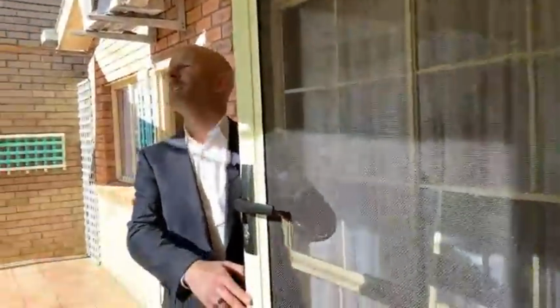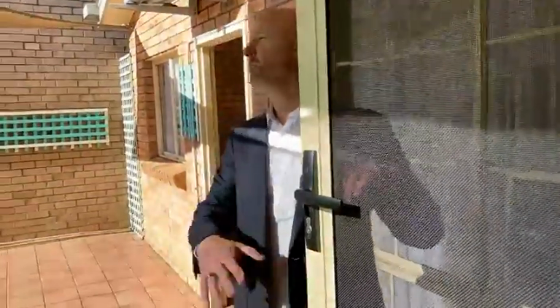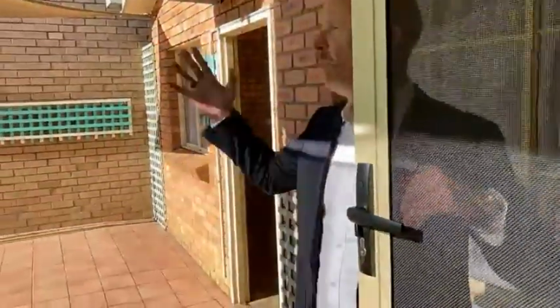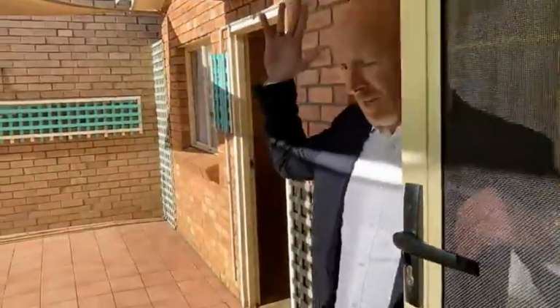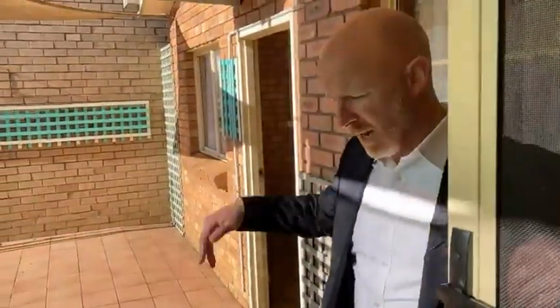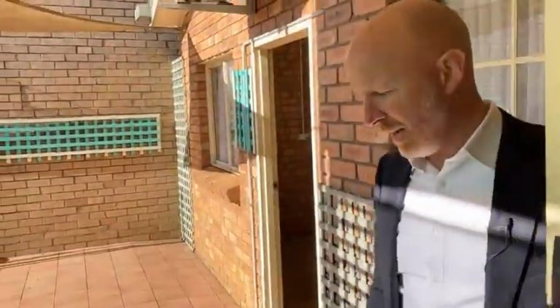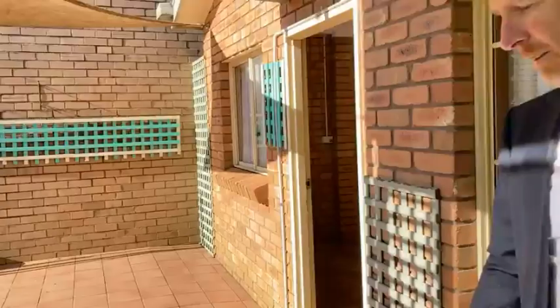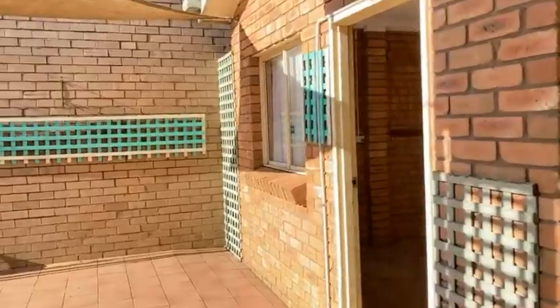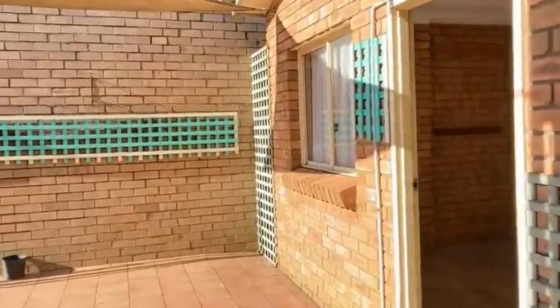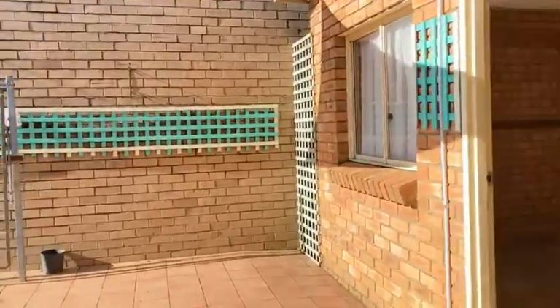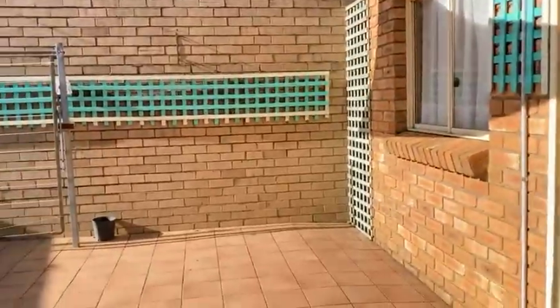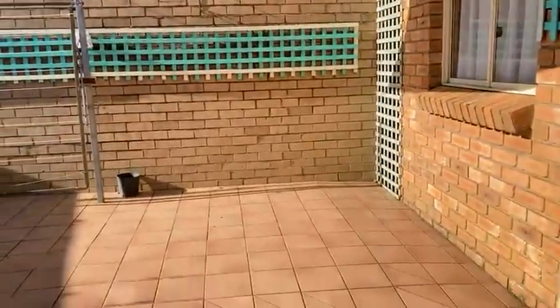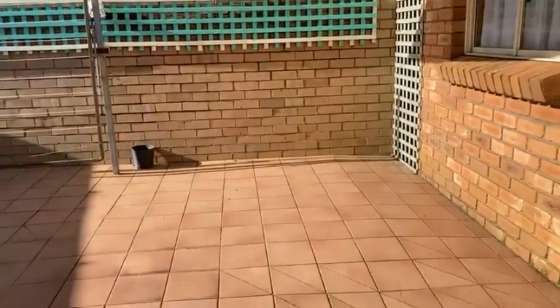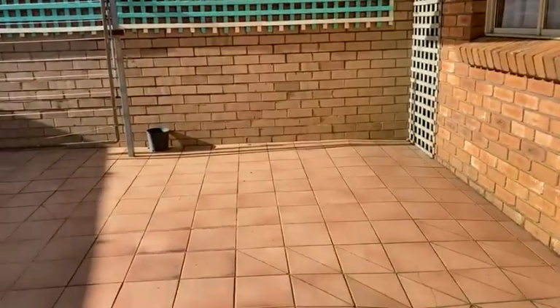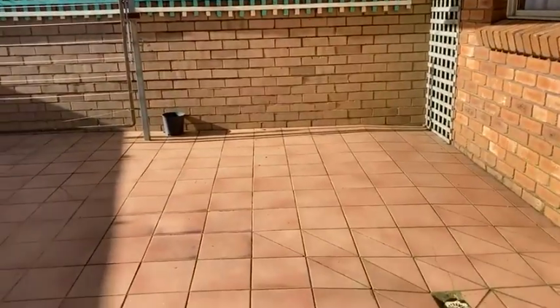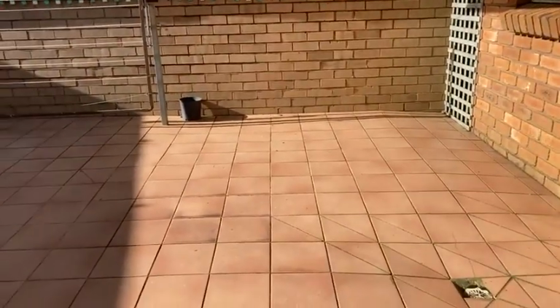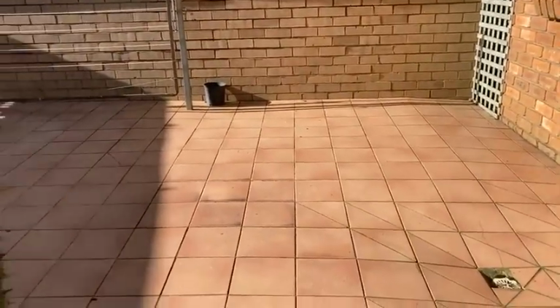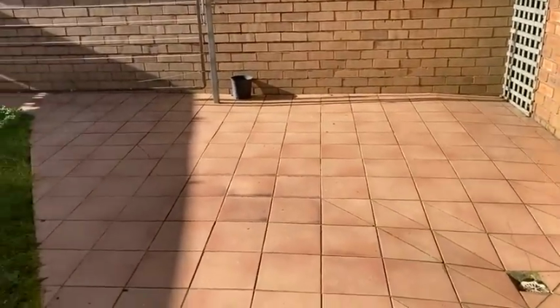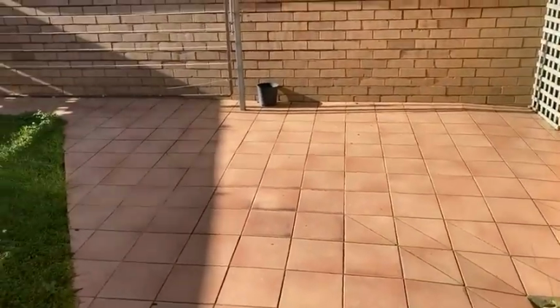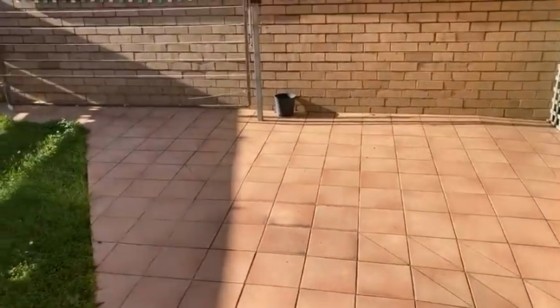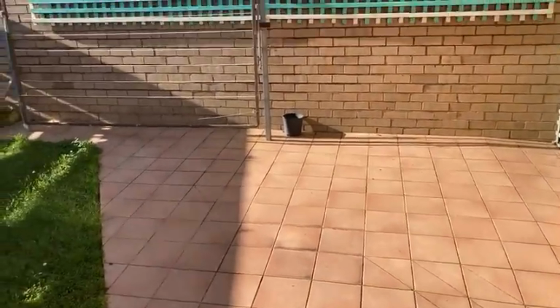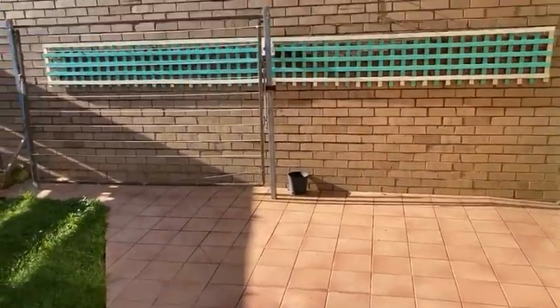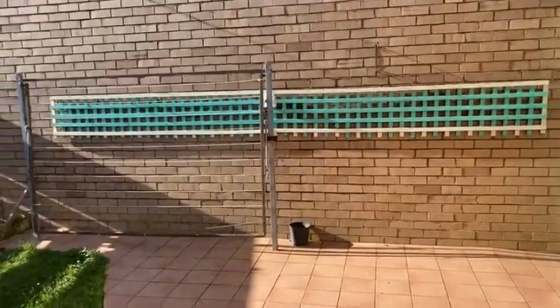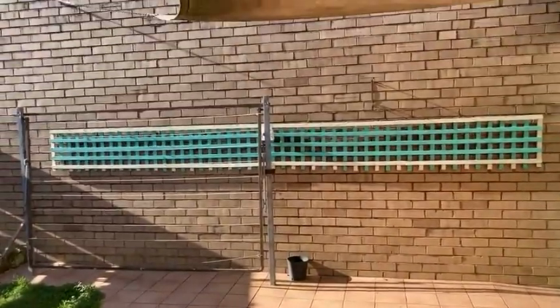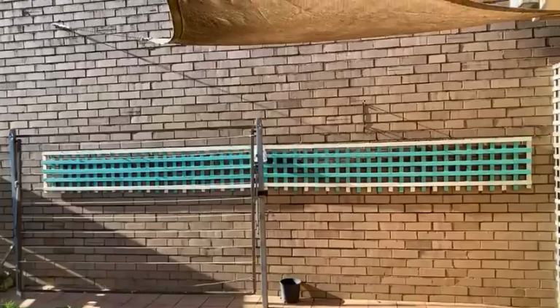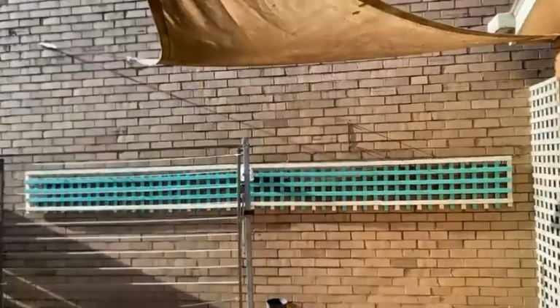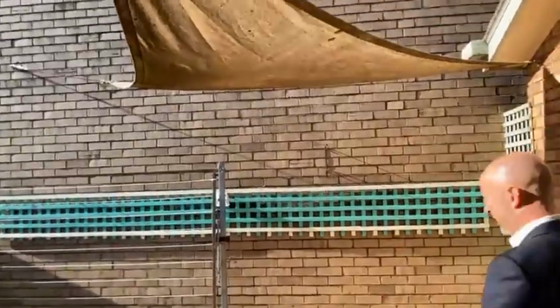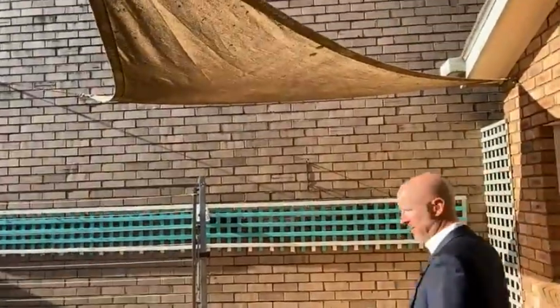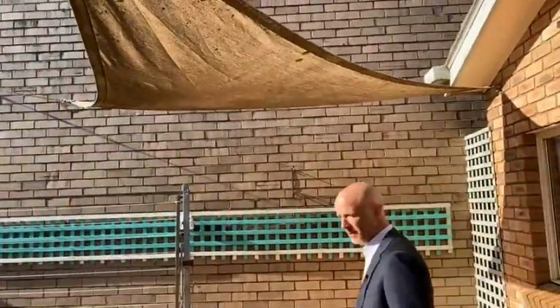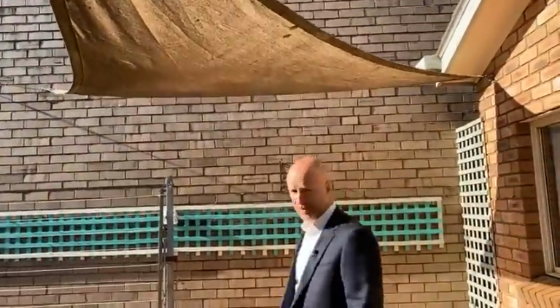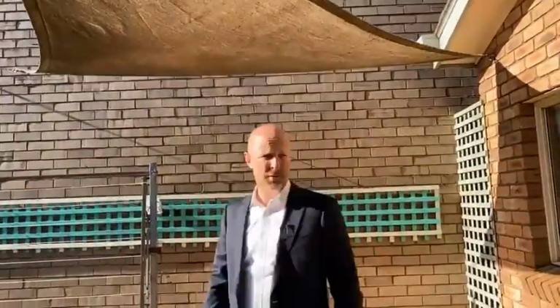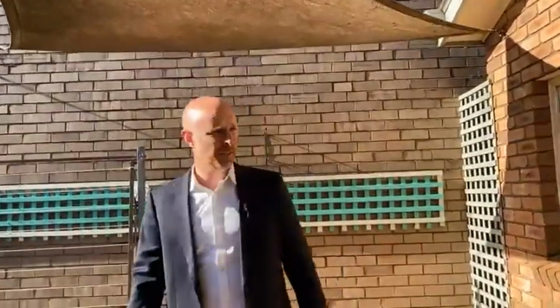Coming out the back door, there's a small undercover area where you could pop a small table and chairs. You get a lovely bit of afternoon sunlight here, which is really nice.